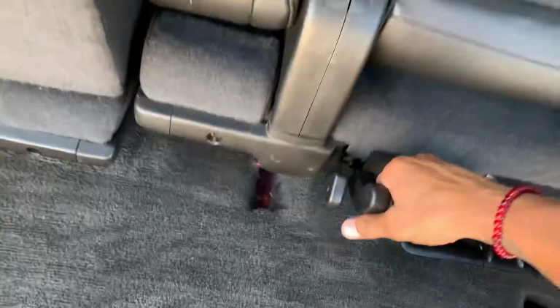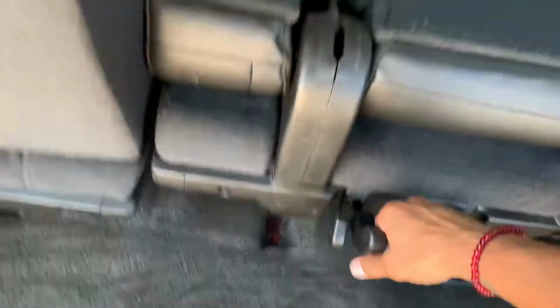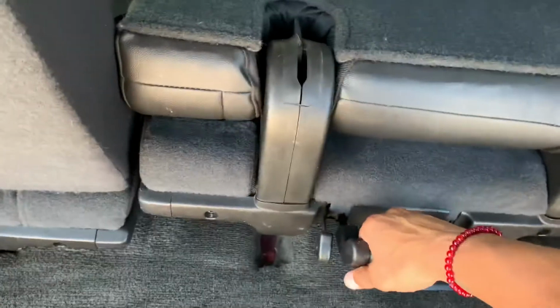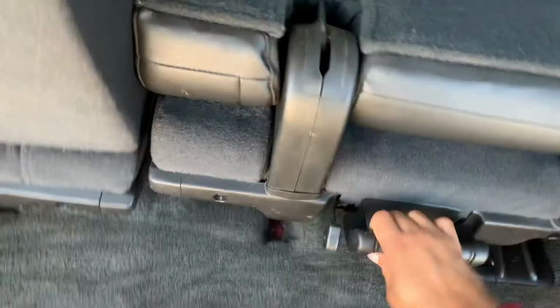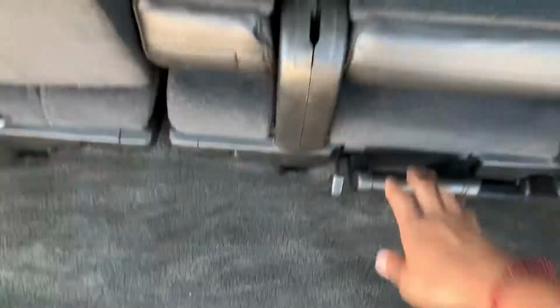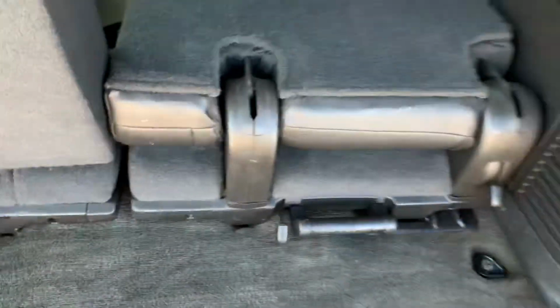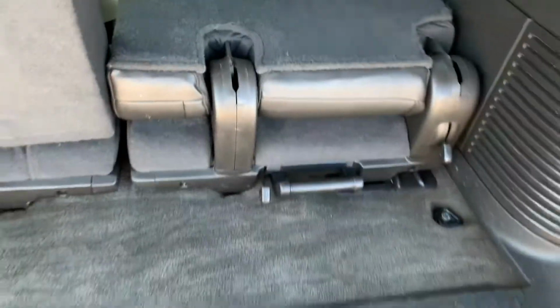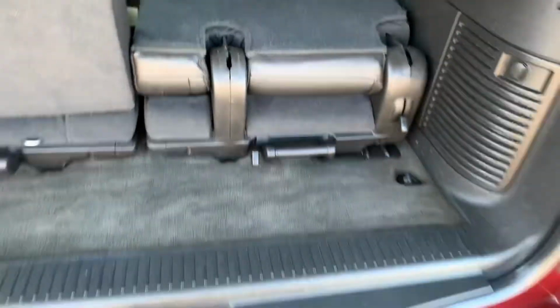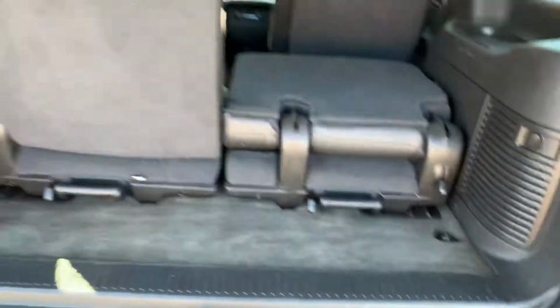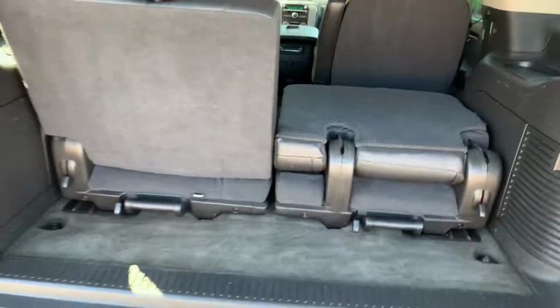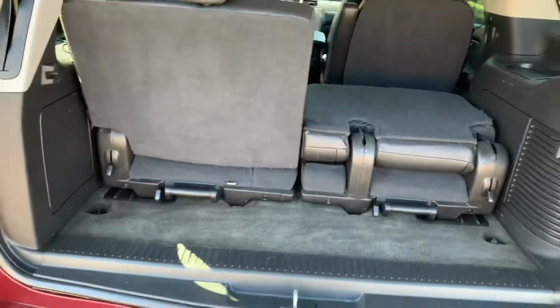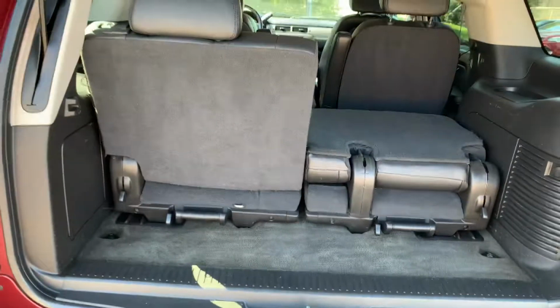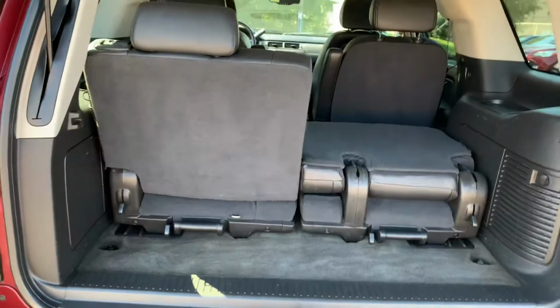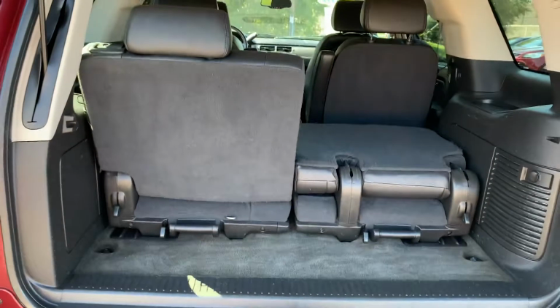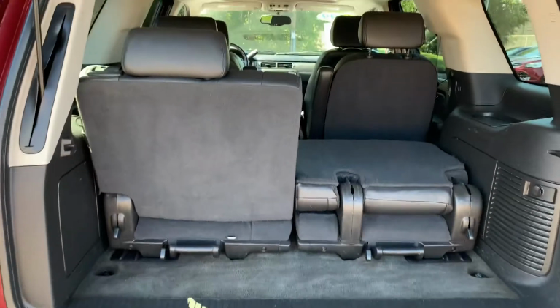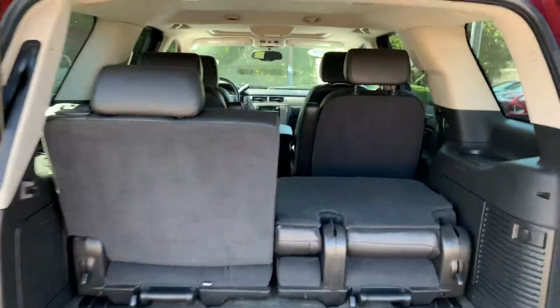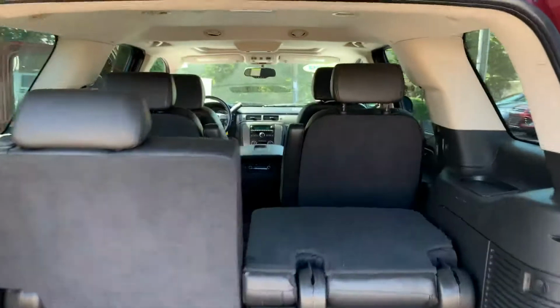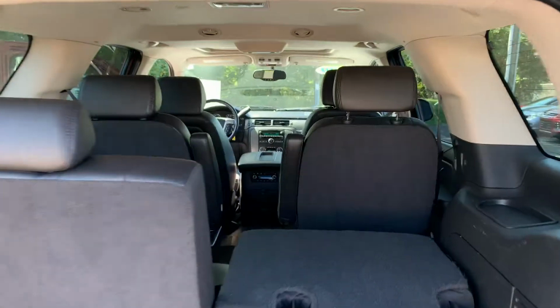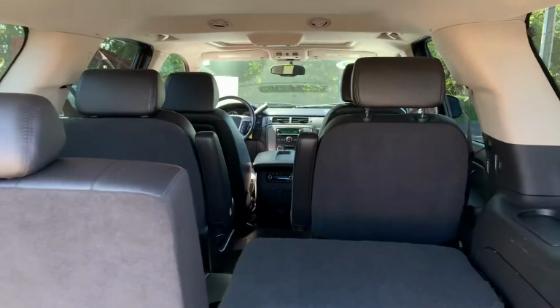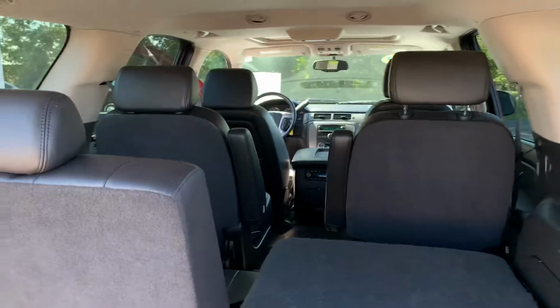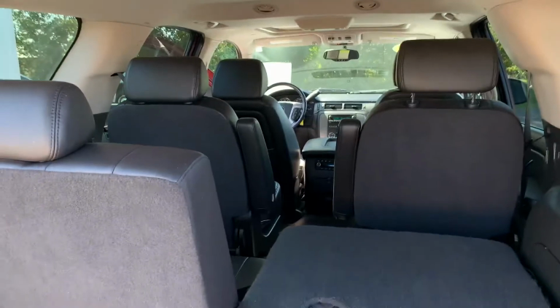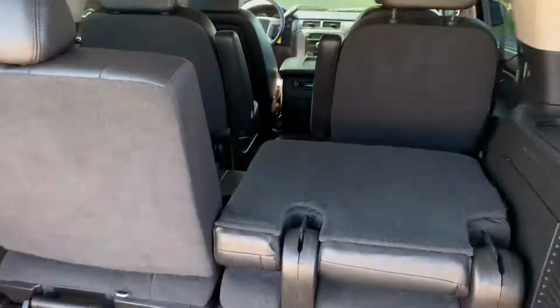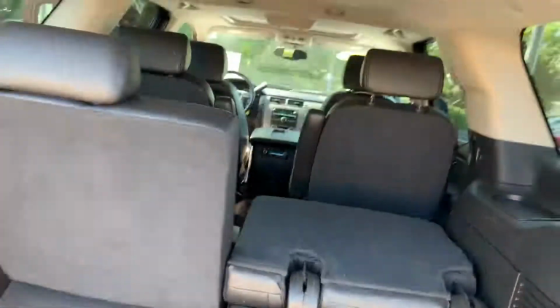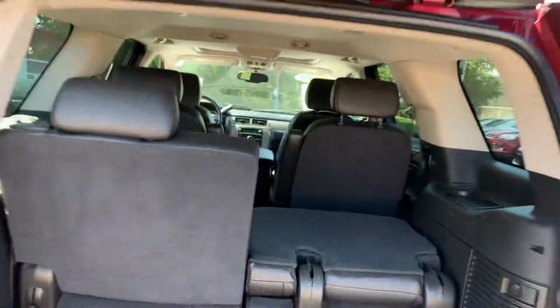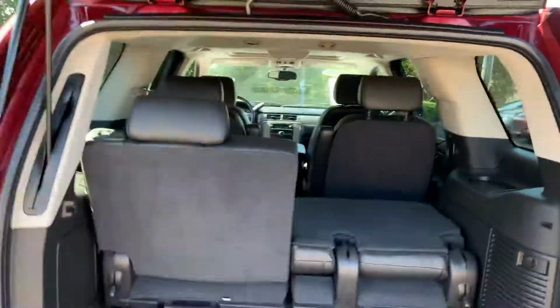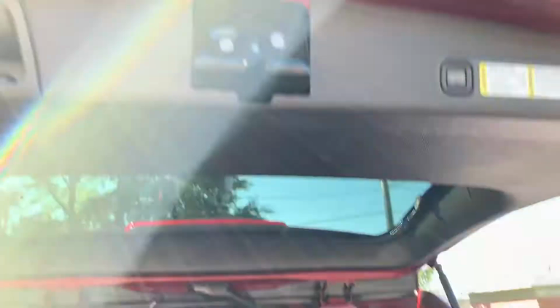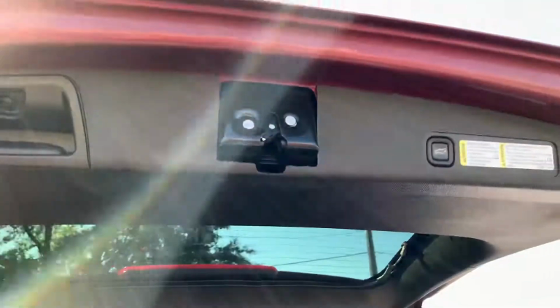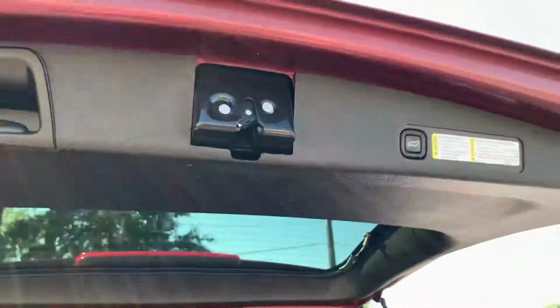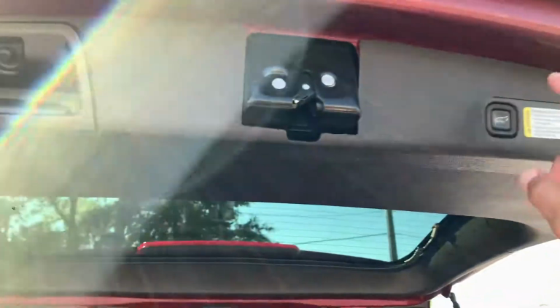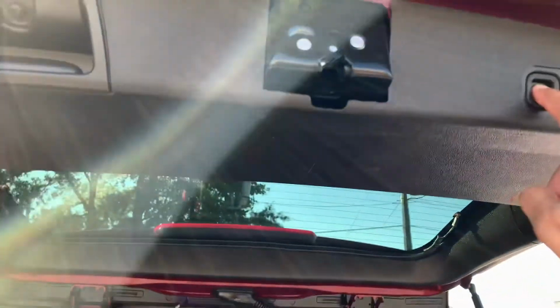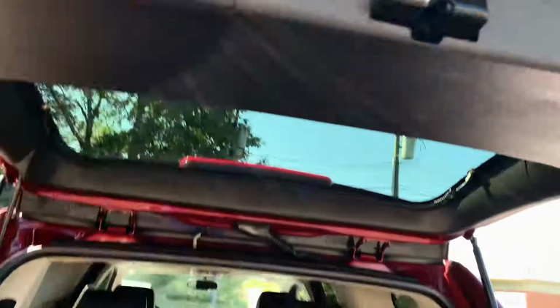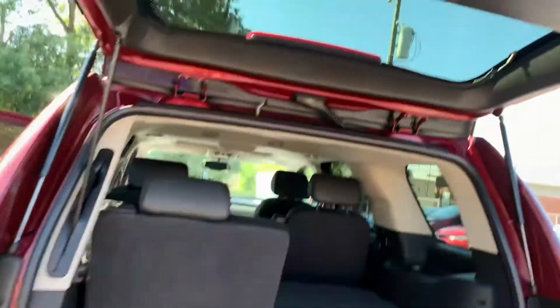This lifts up so you can either pull it out or just stand it up so you can get more room. You can see right here all three rows. That's the button right here to close it.